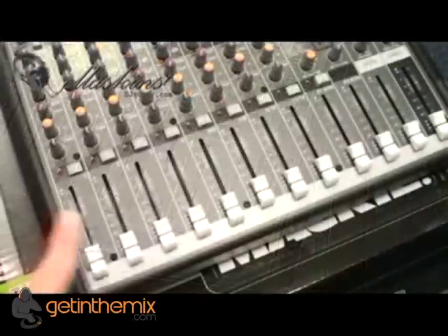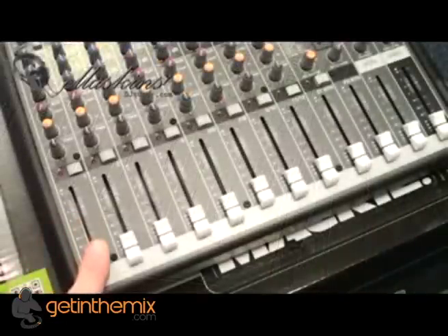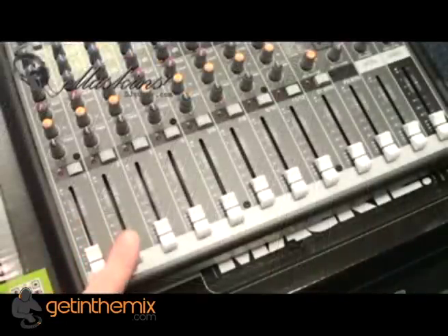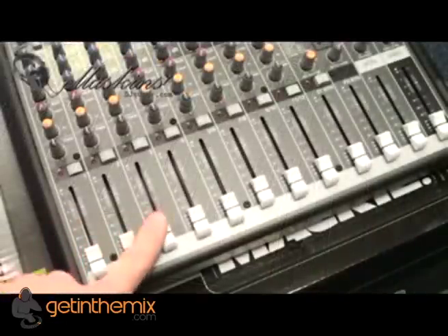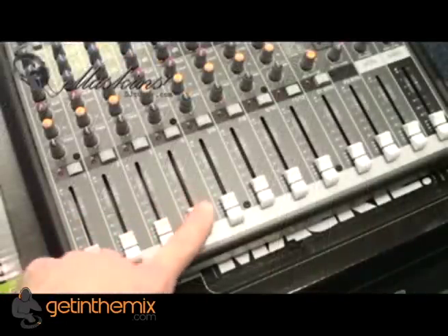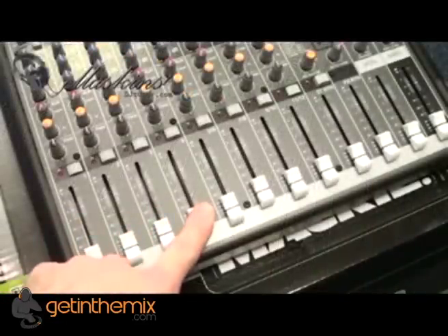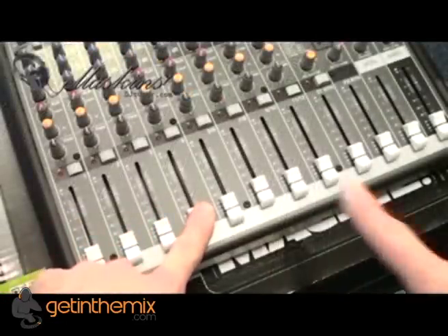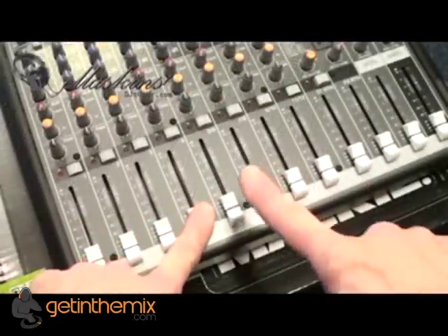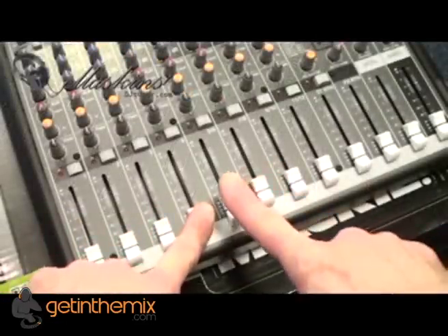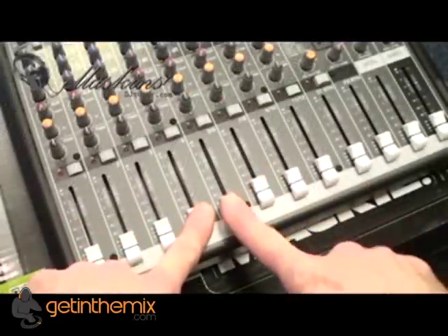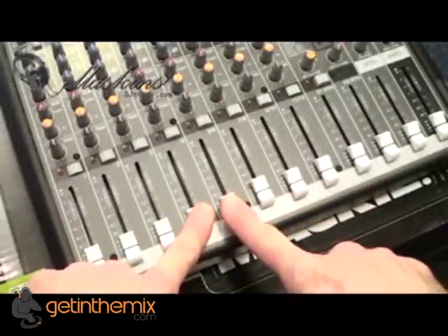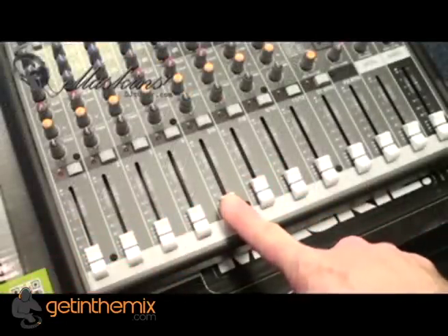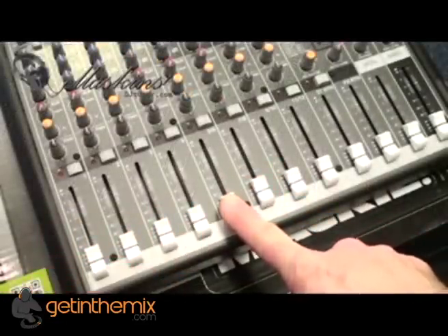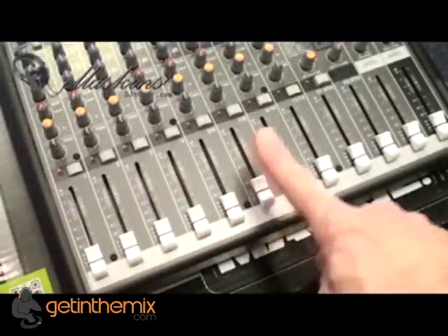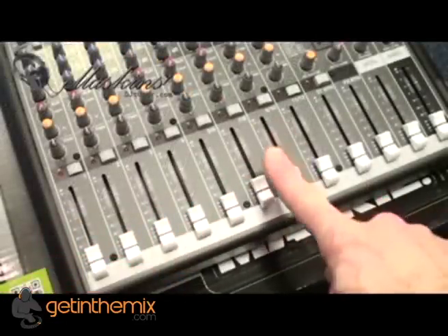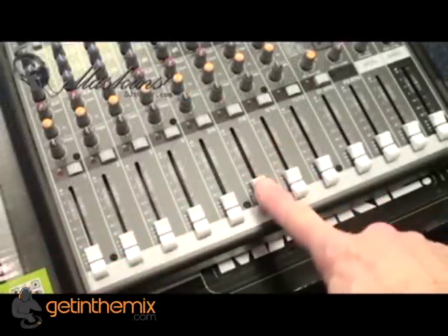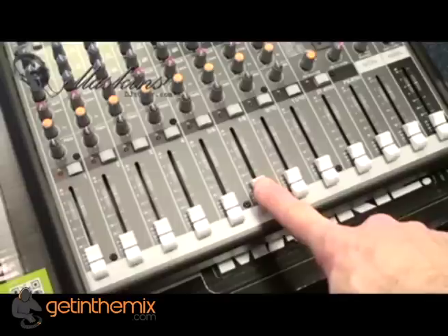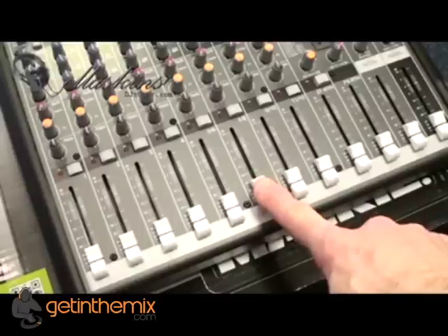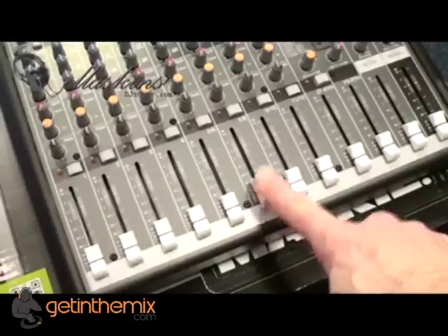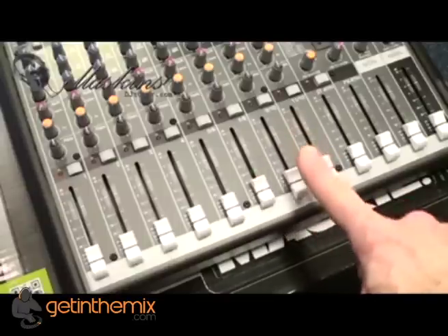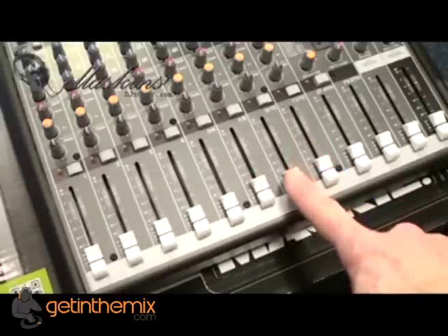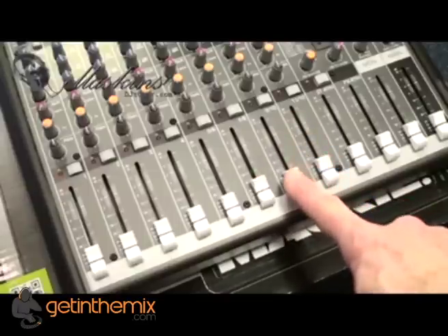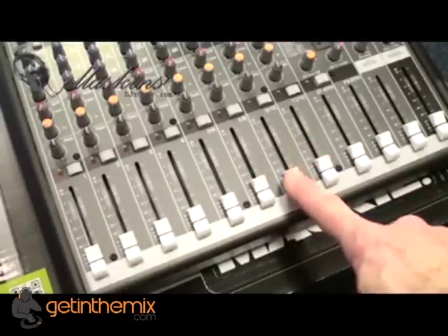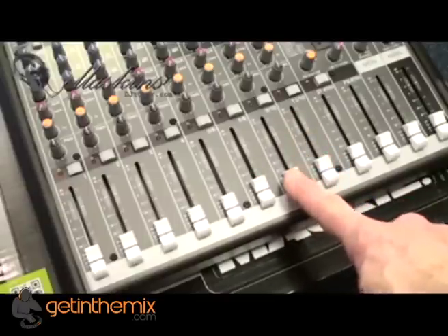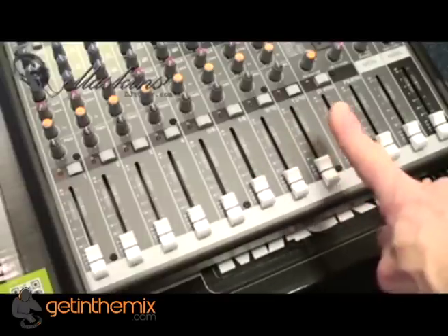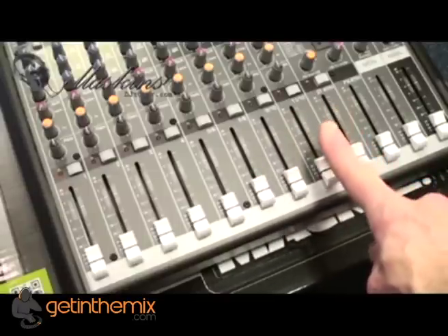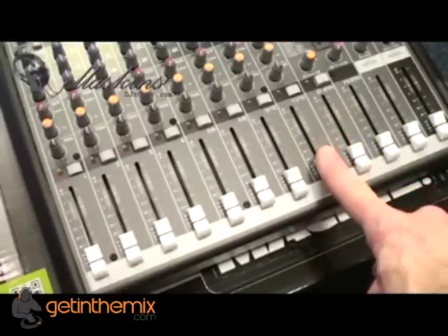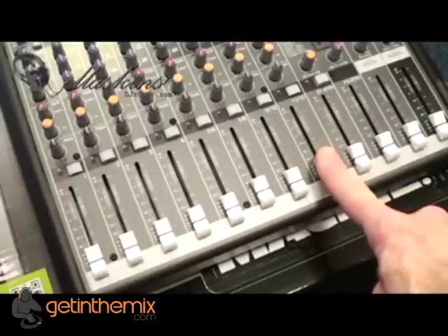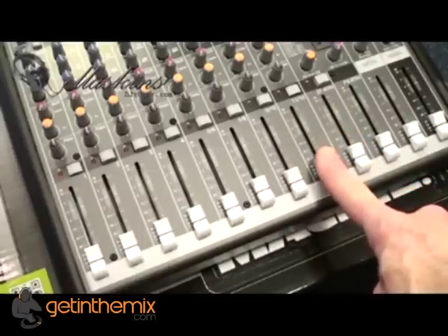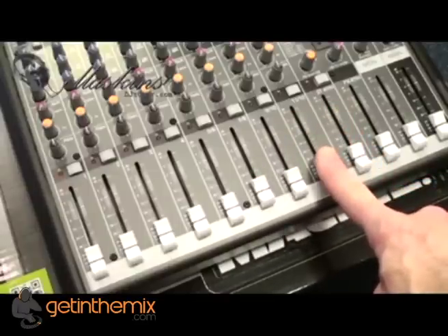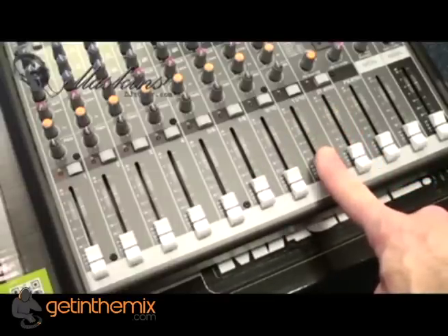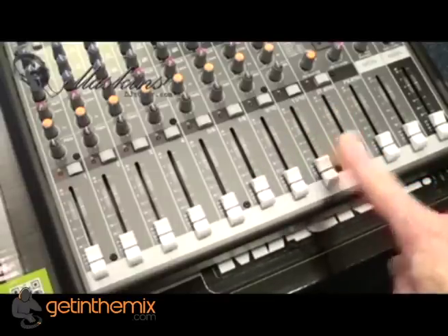Channel 1, 2, 3, 4 — or channel 5 is 5 and 6, channel 7 is 7 and 8, channel 9 is 9 and 10, and channel 11 is 11 or 12.